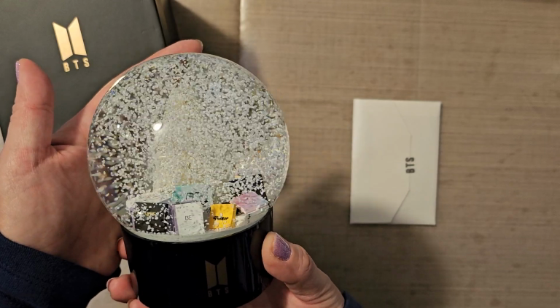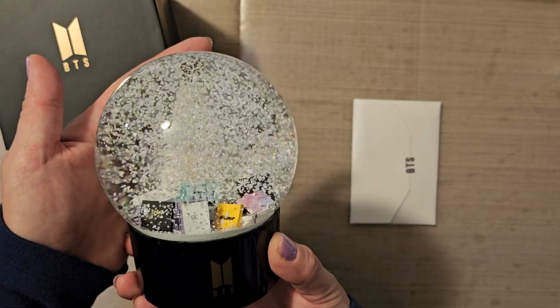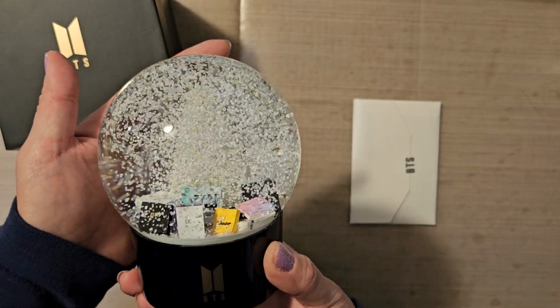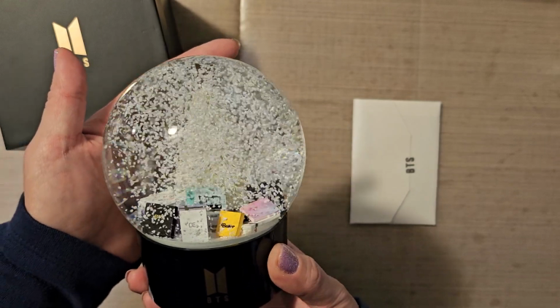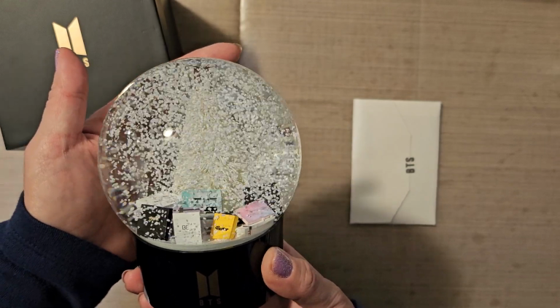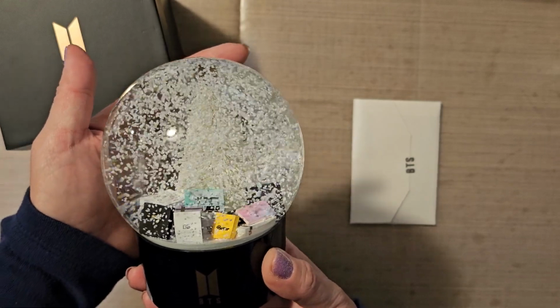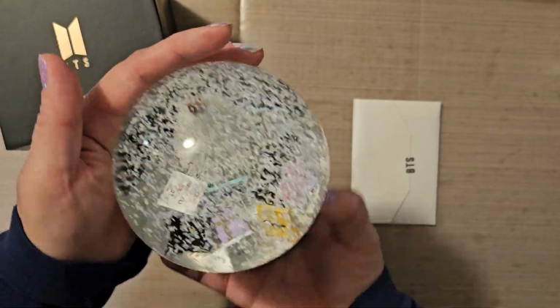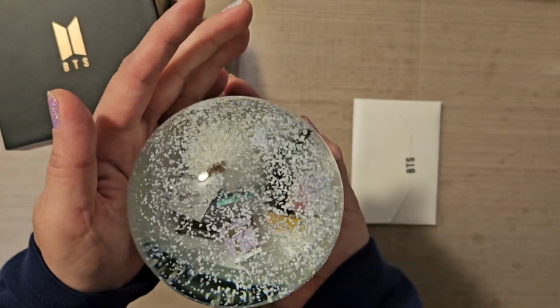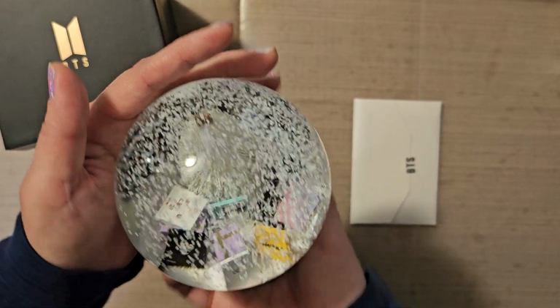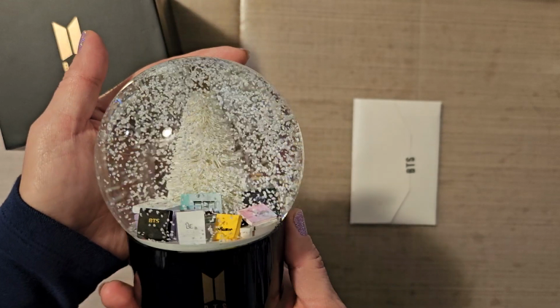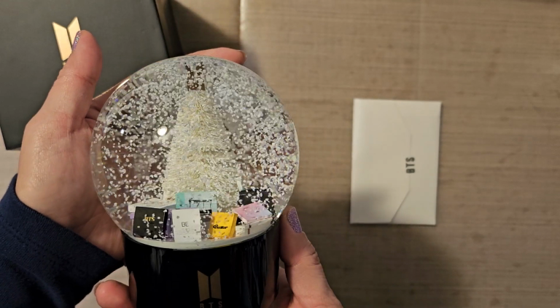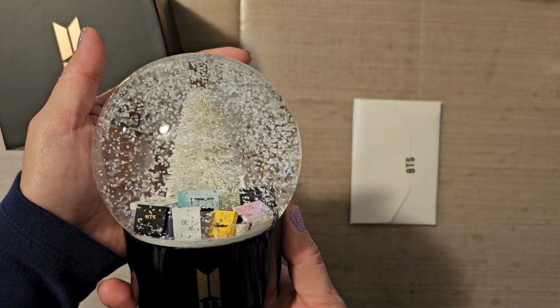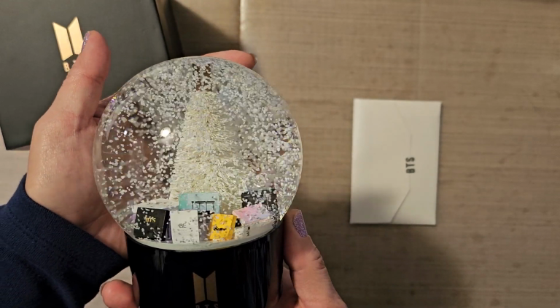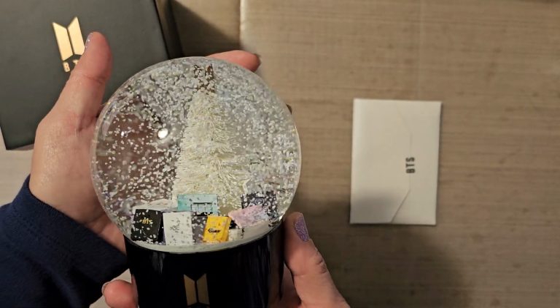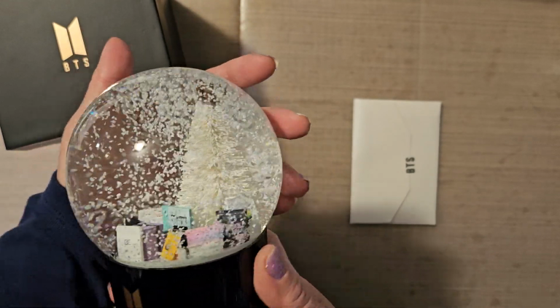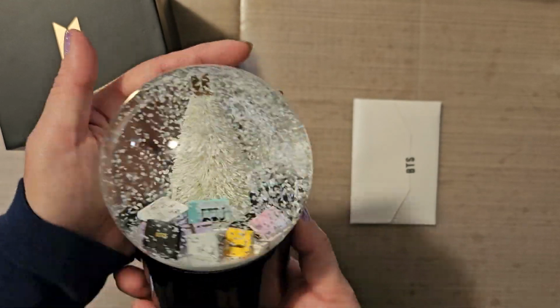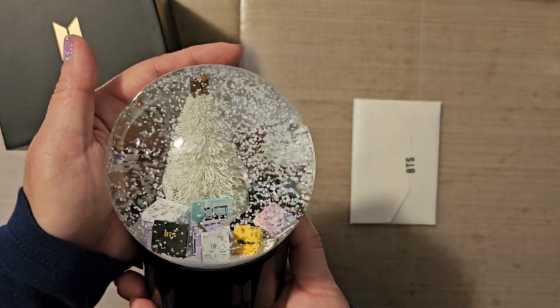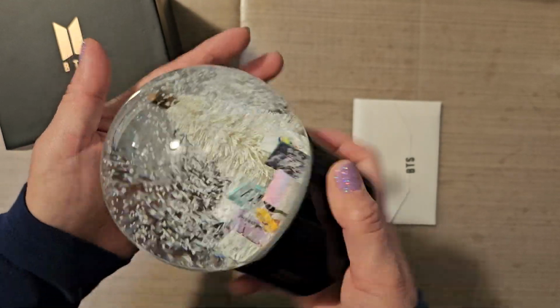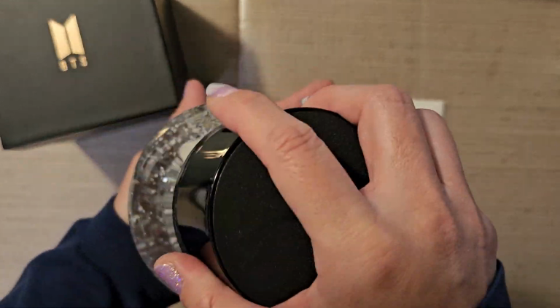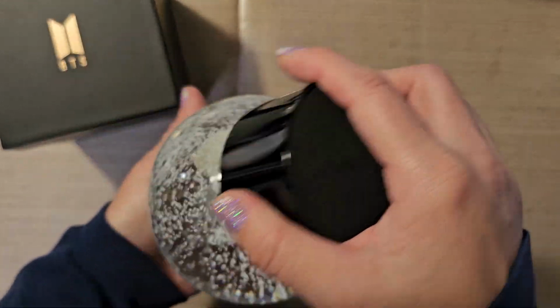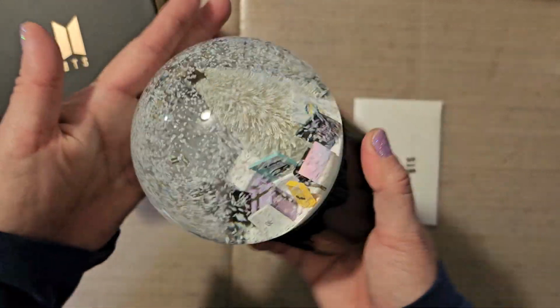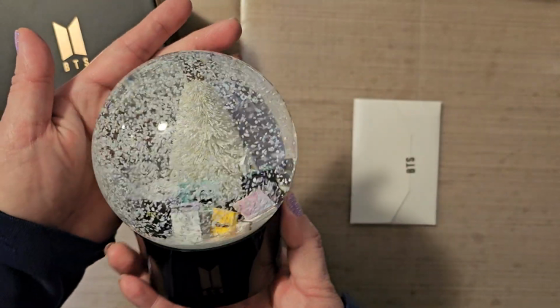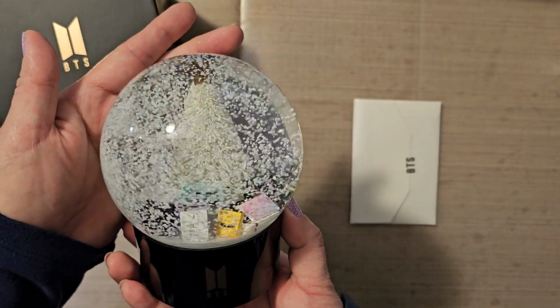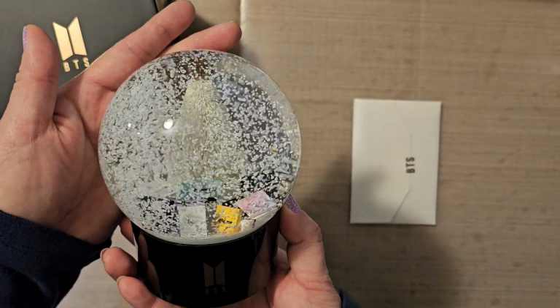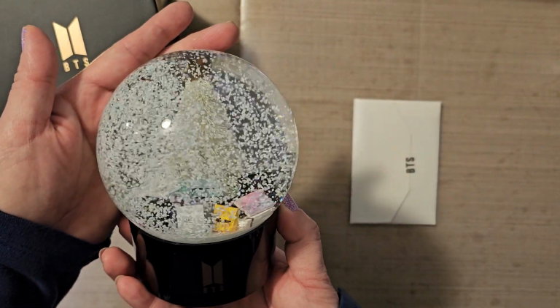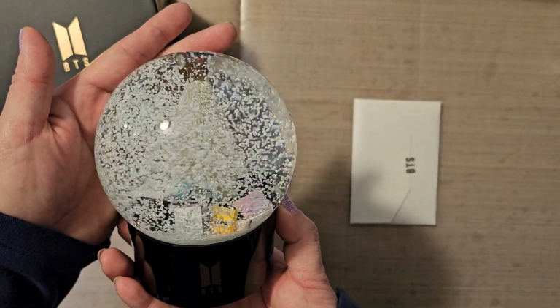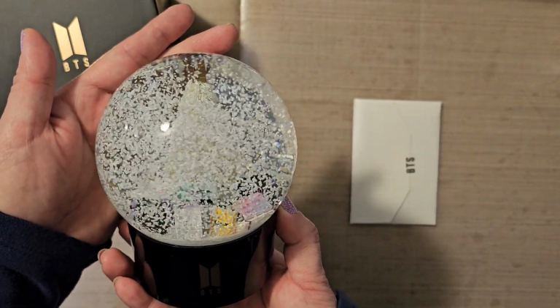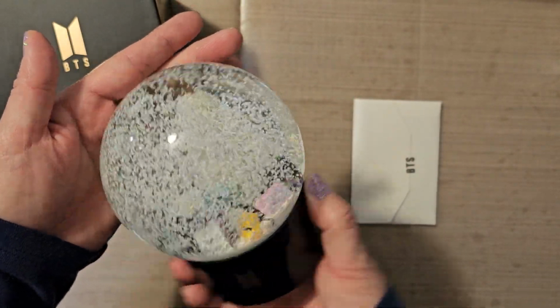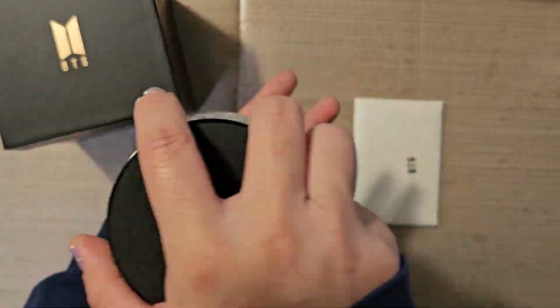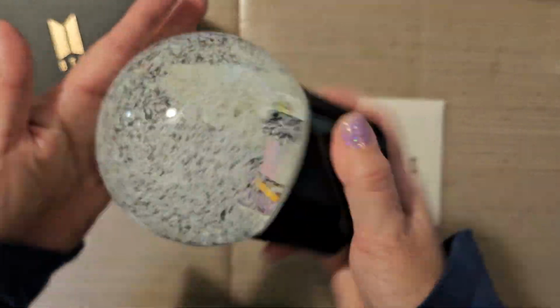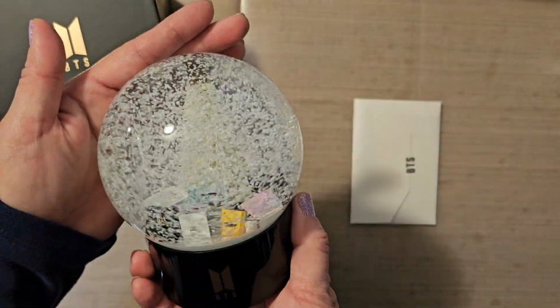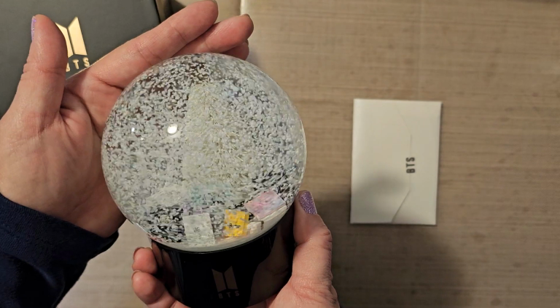Very snowy. You can't see the tree because it's snowing so much. Maybe I'll keep this at my desk and just play with it from time to time. I think this would be a good stress reliever.